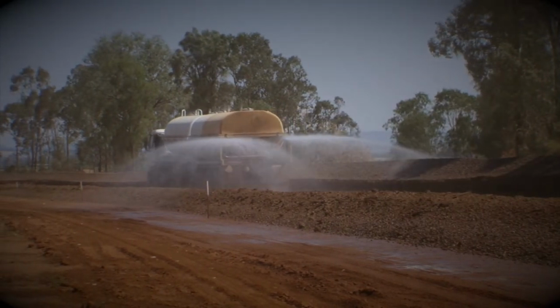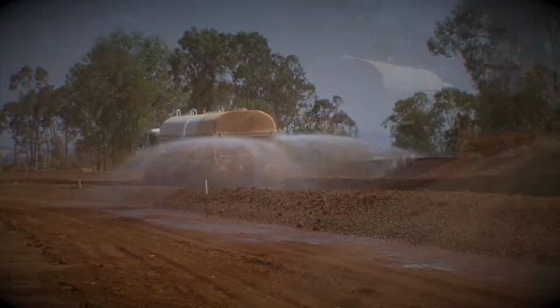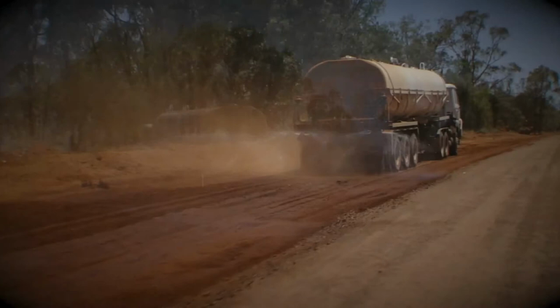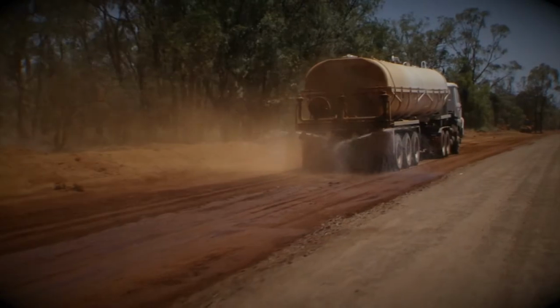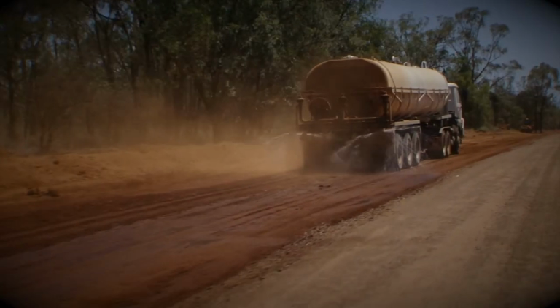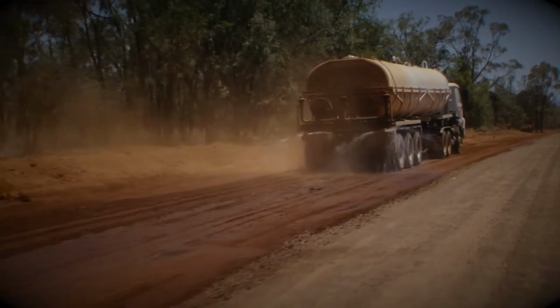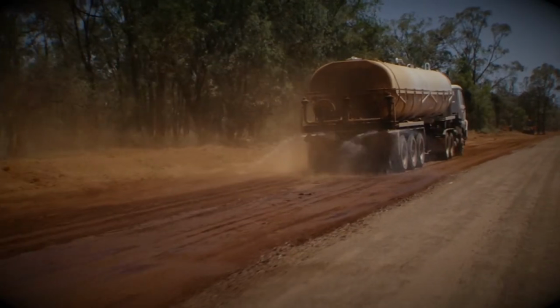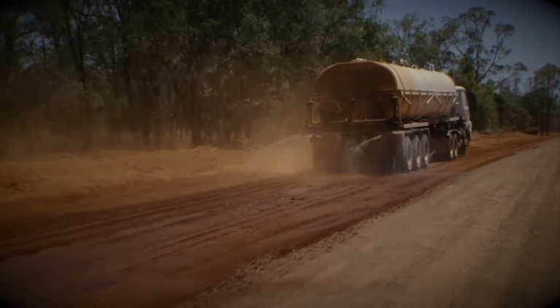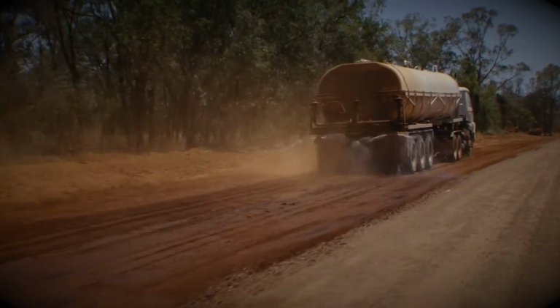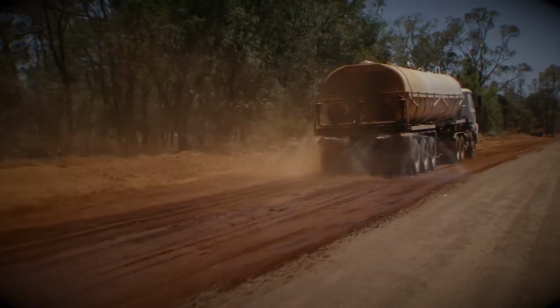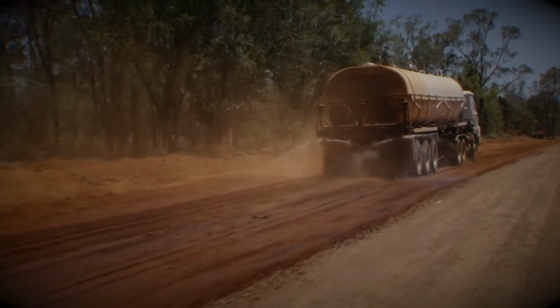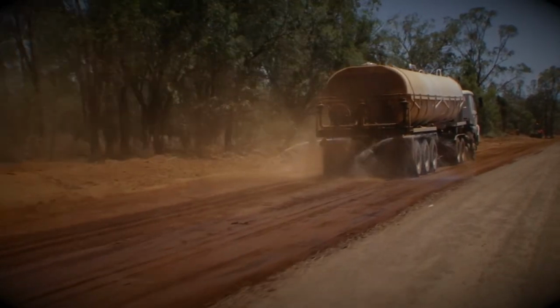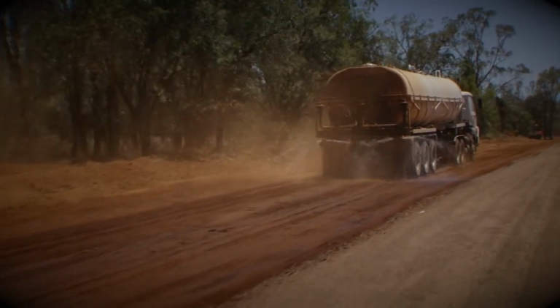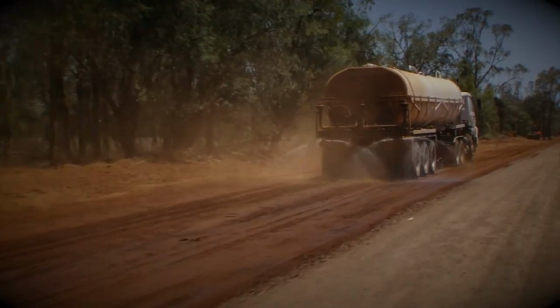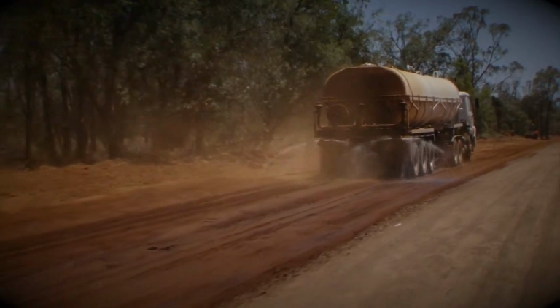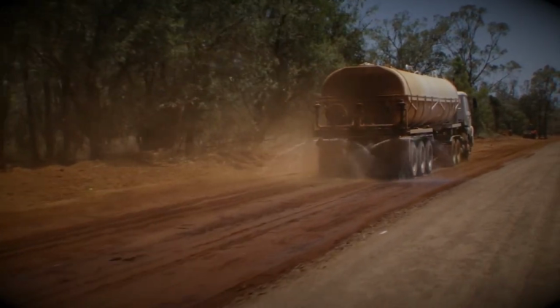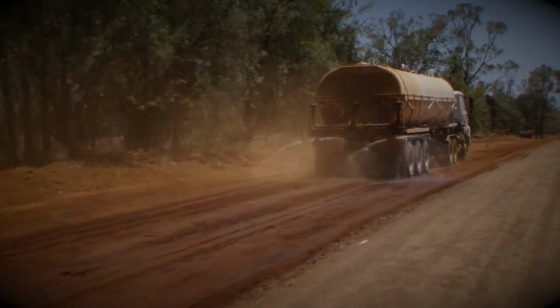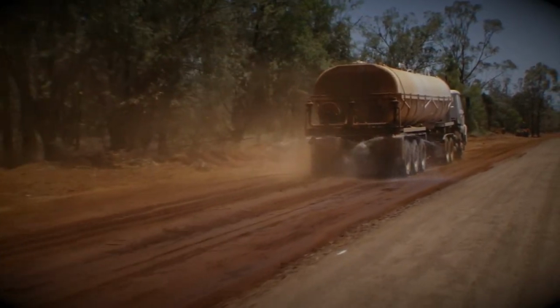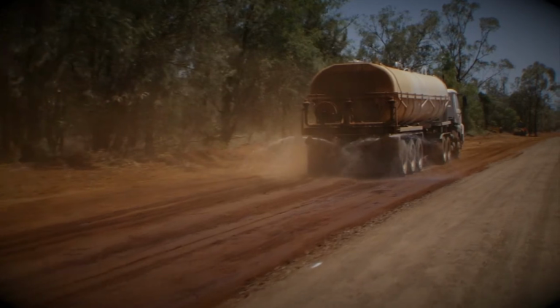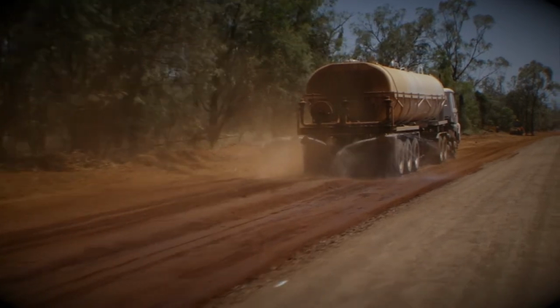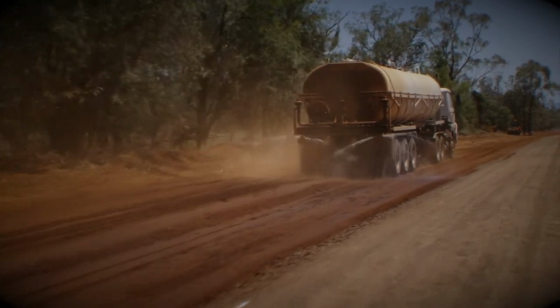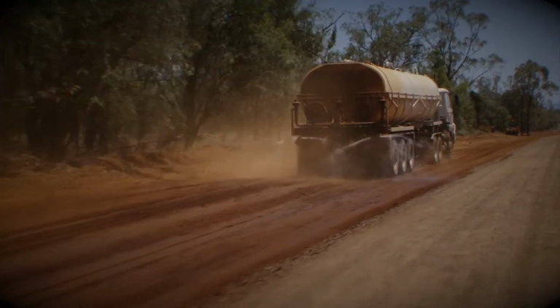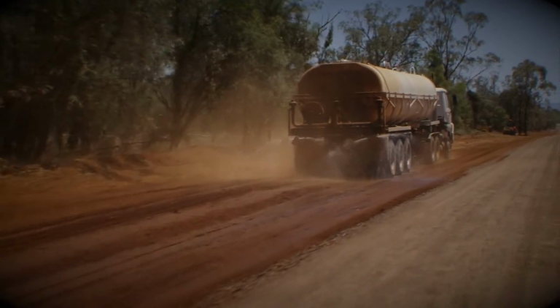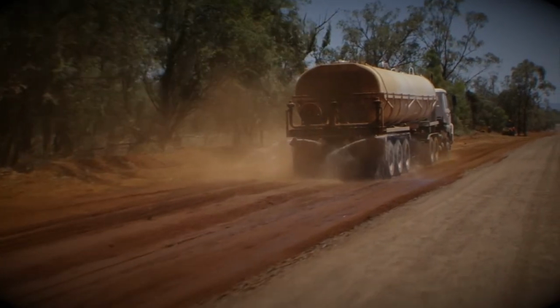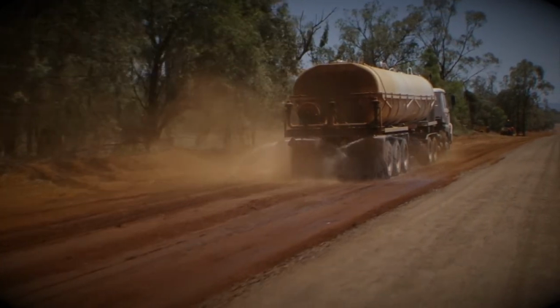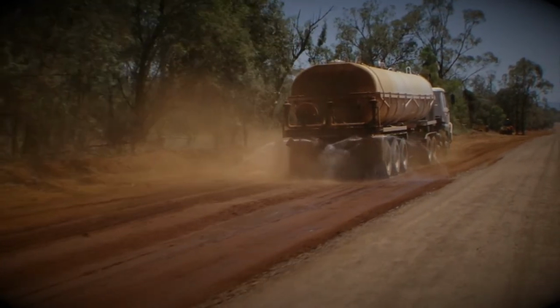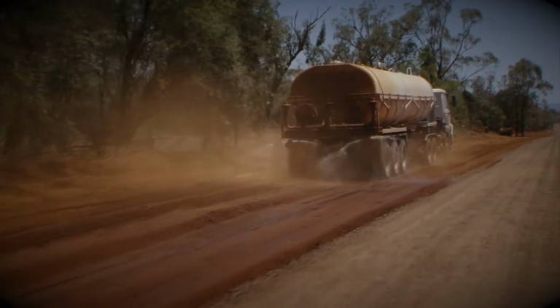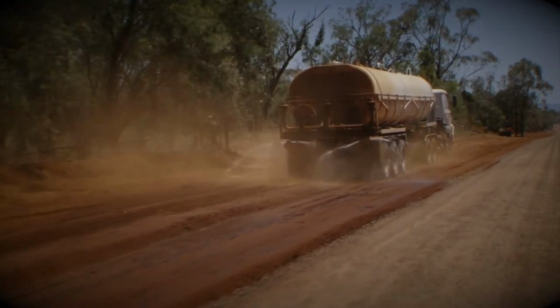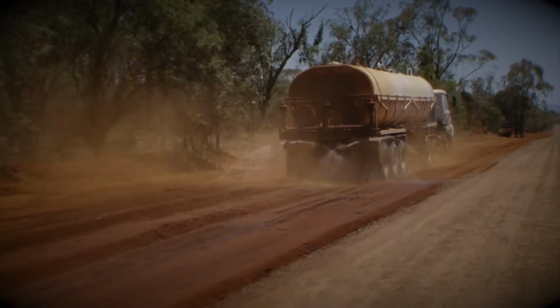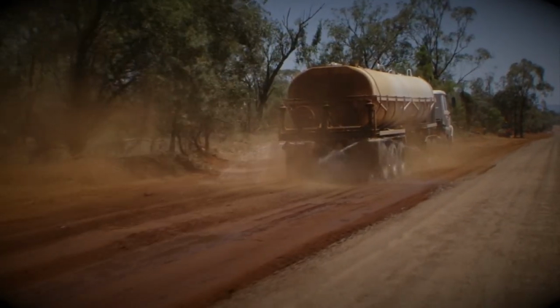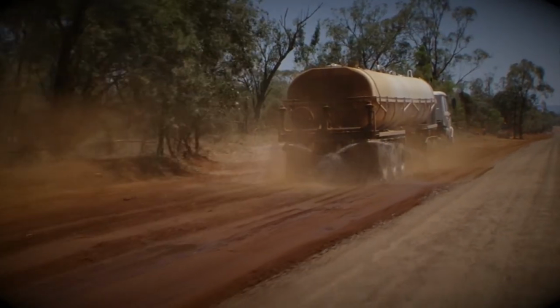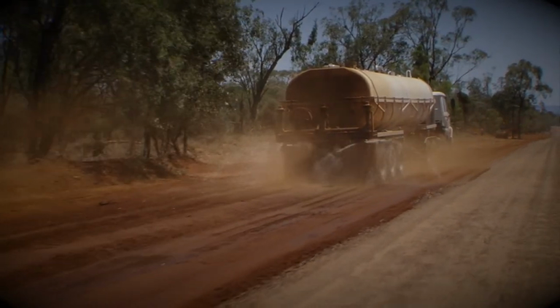The bottom sprays — the dribble sprays — are very handy when you're doing the table drains for soft sand. You can either use them under pressure or you can just use them as a dribble bar, it depends on what they're needed for.